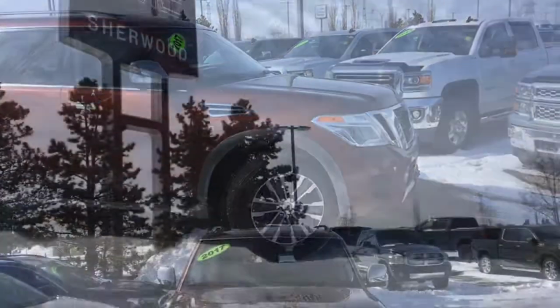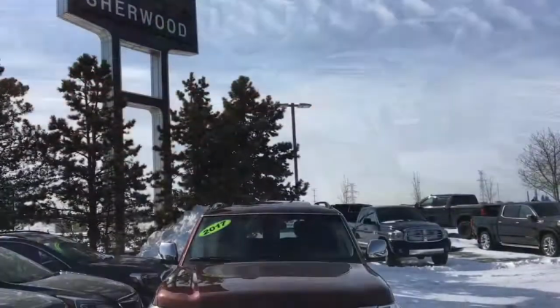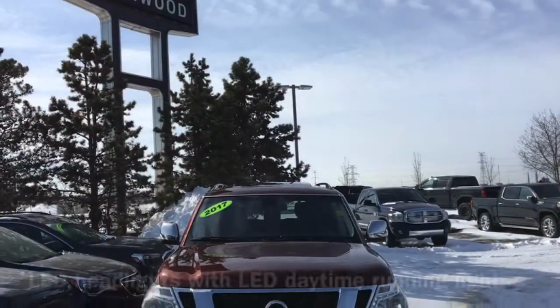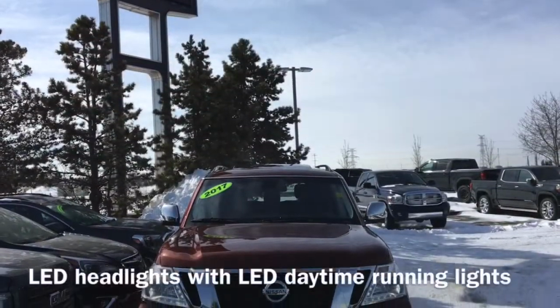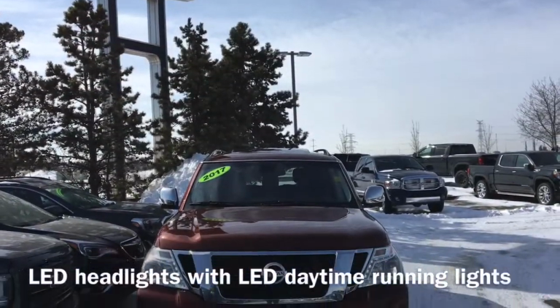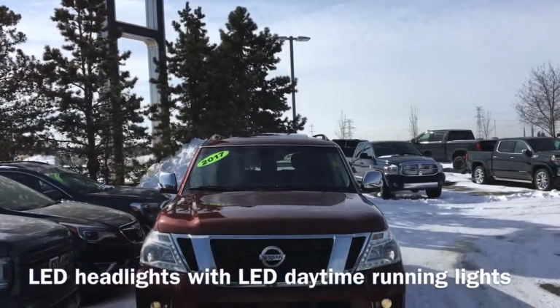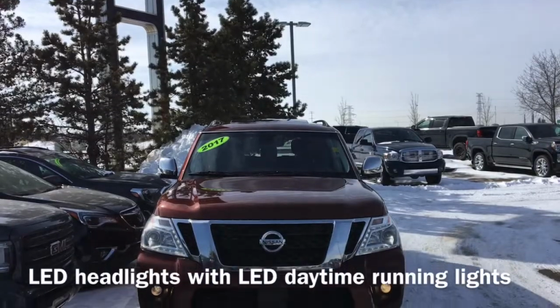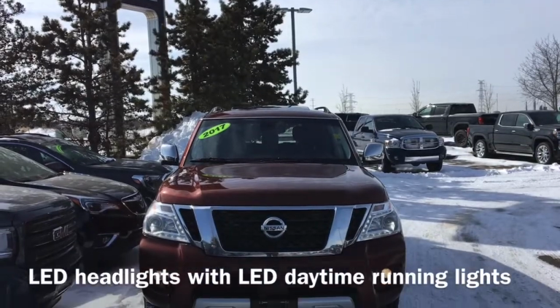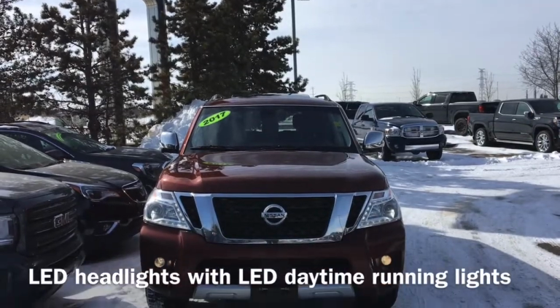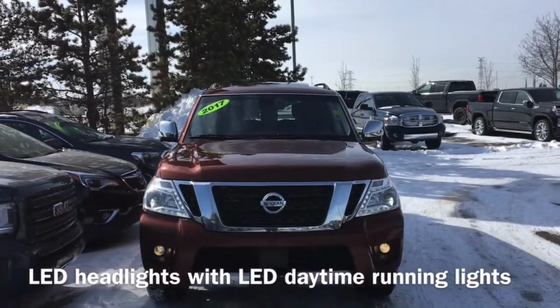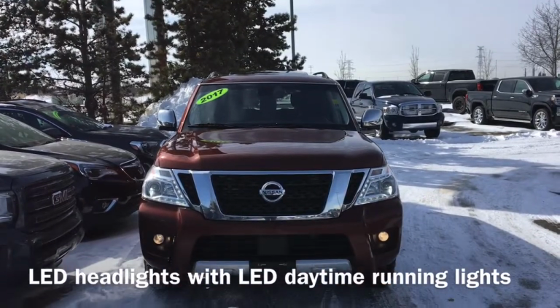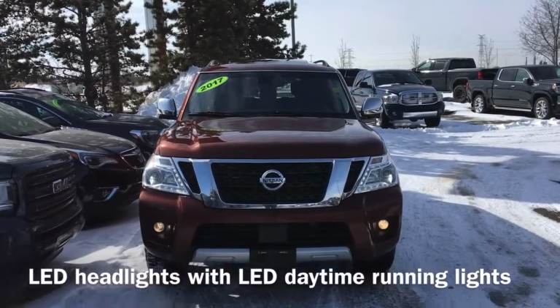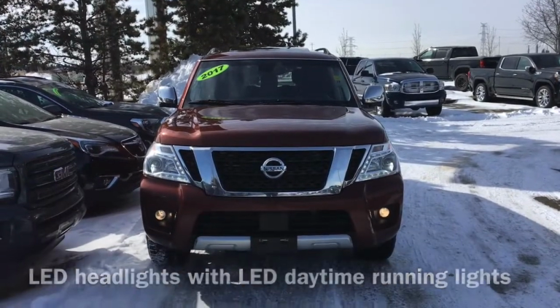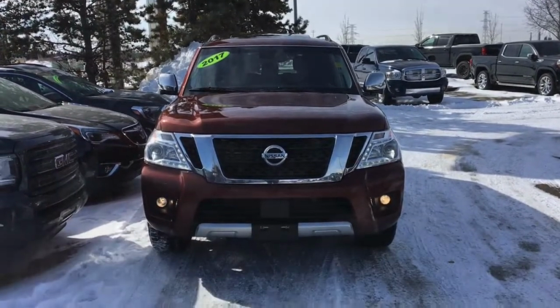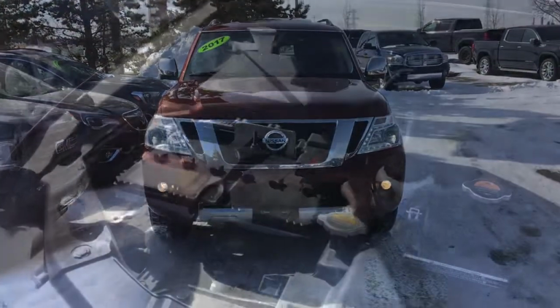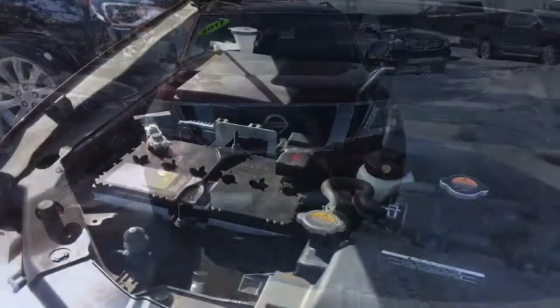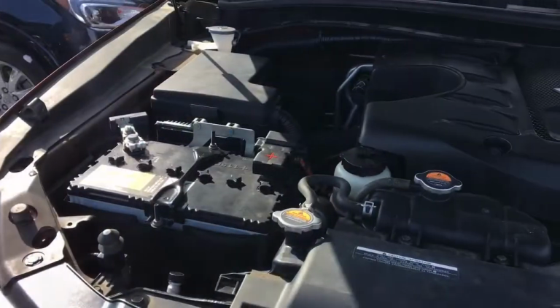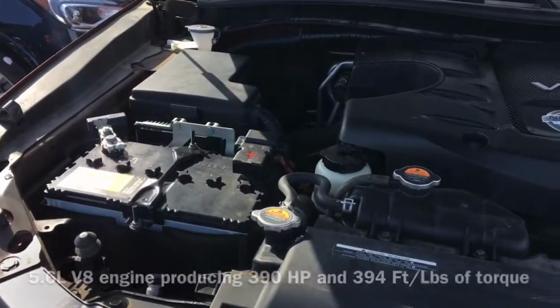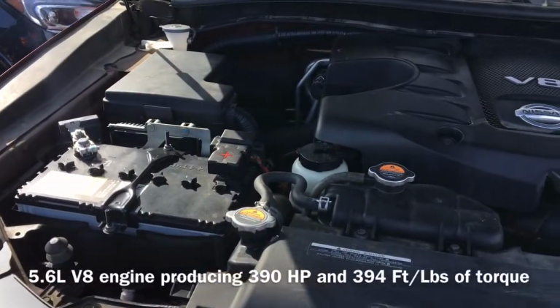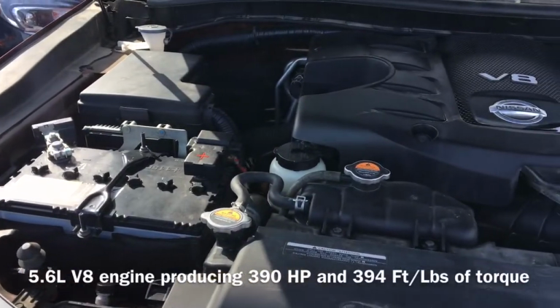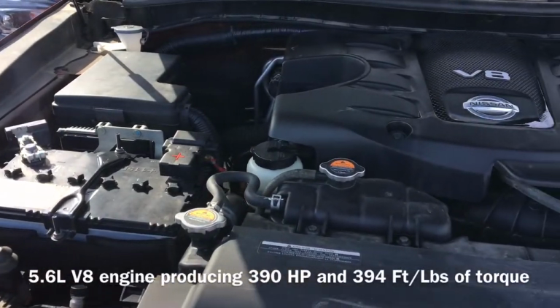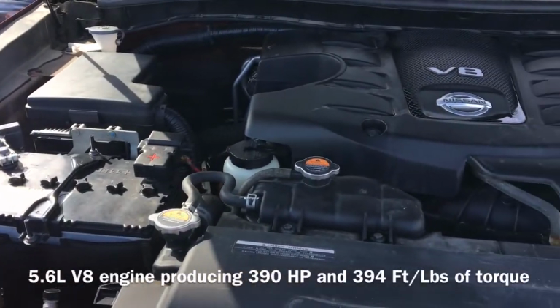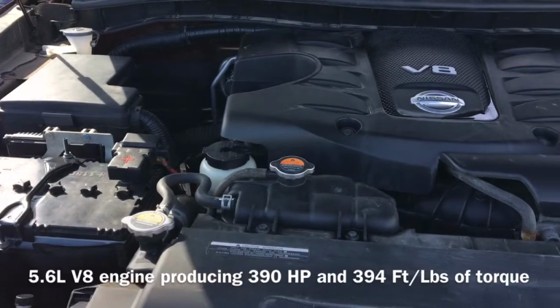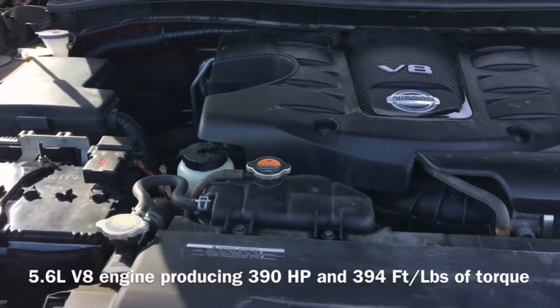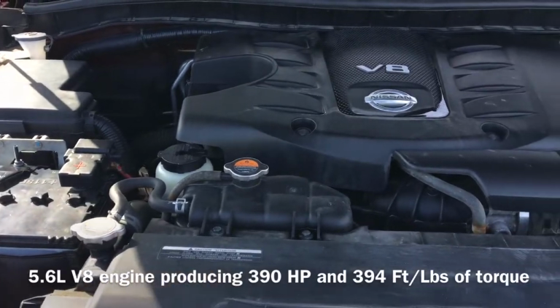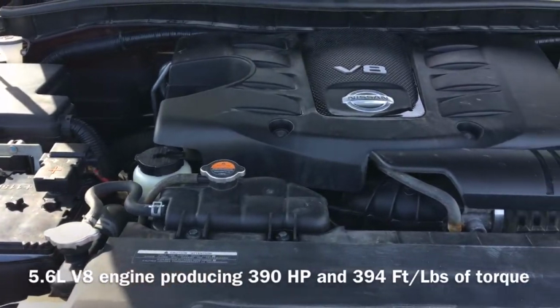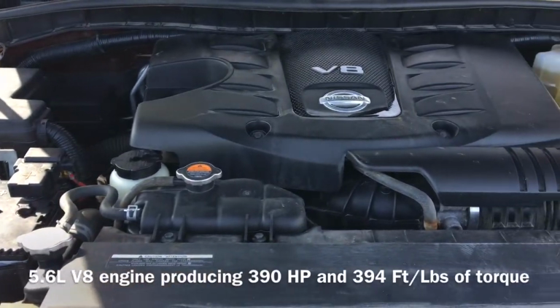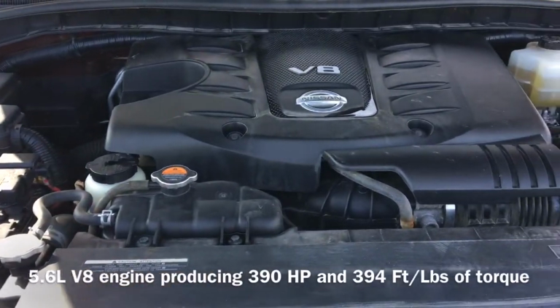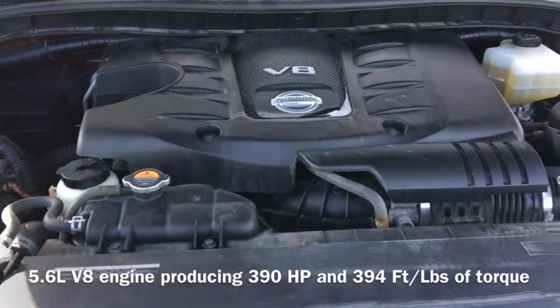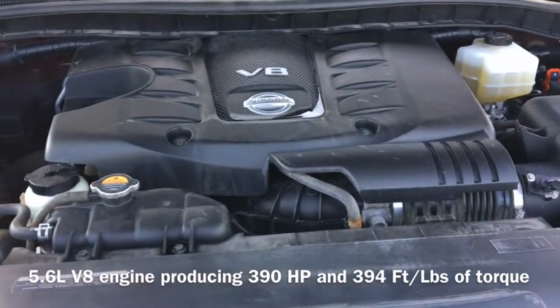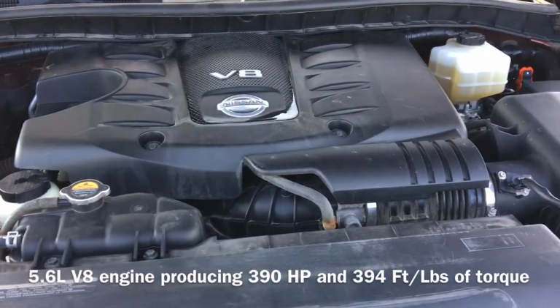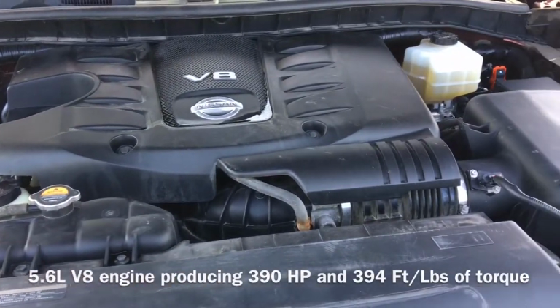On the front end of the vehicle we have our LED headlights with LED daytime running lights, and under the hood sits a 5.6 liter V8 engine that produces 390 horsepower and 394 foot pounds of torque.